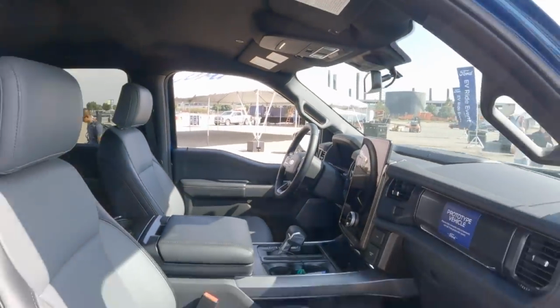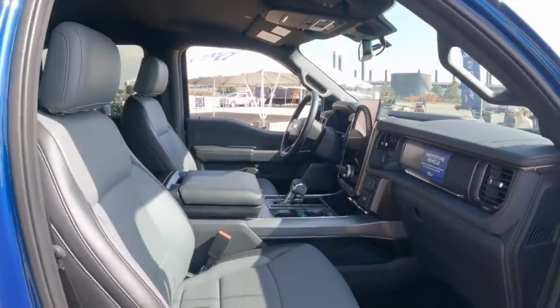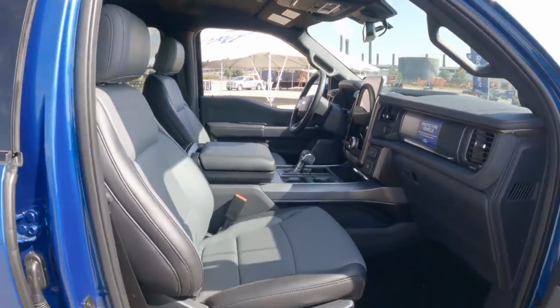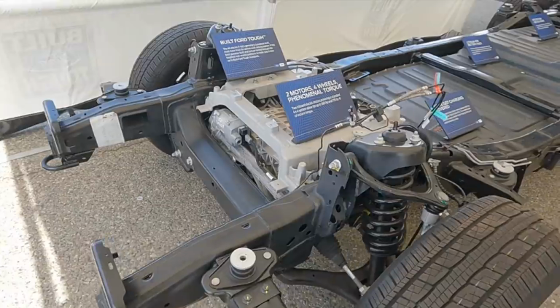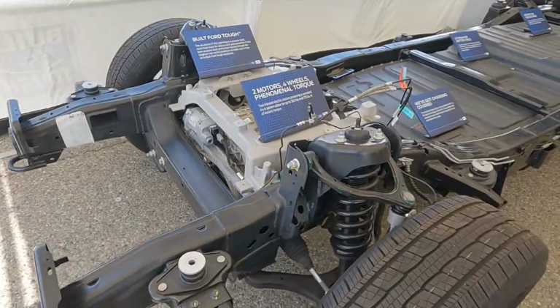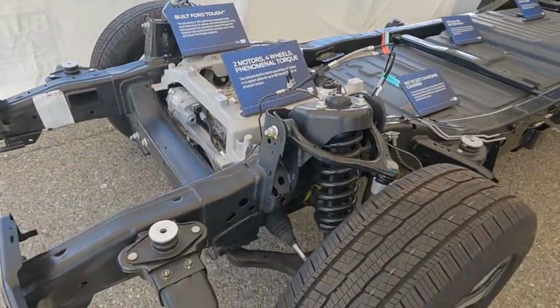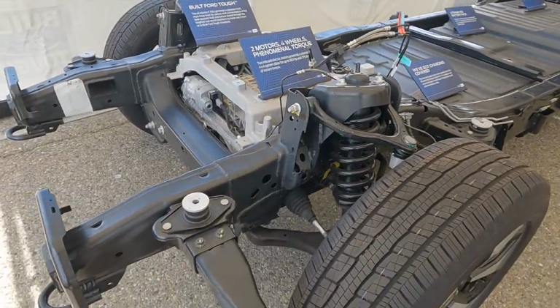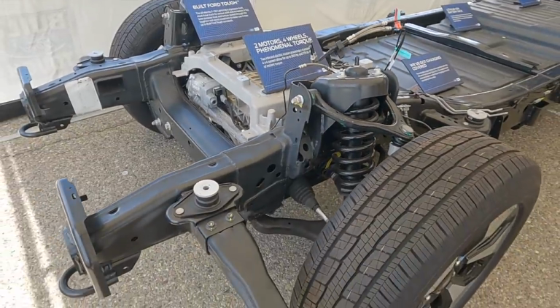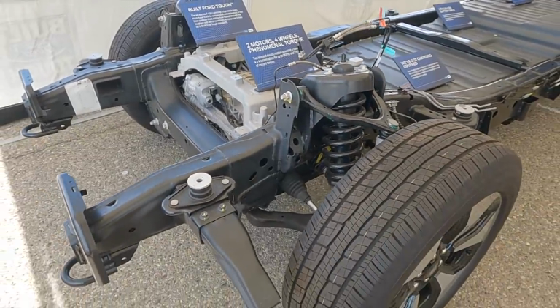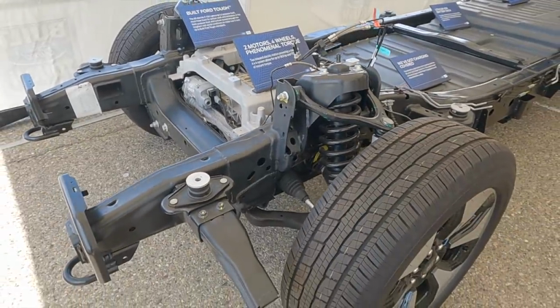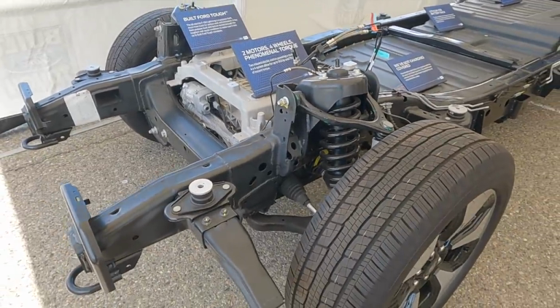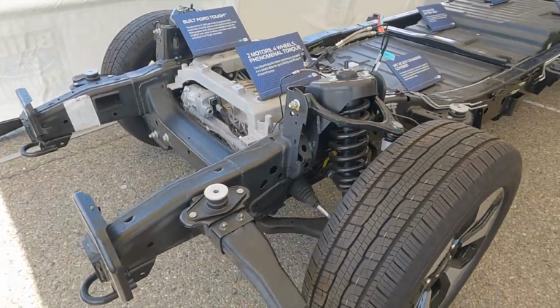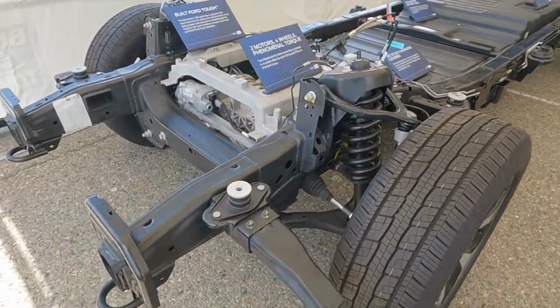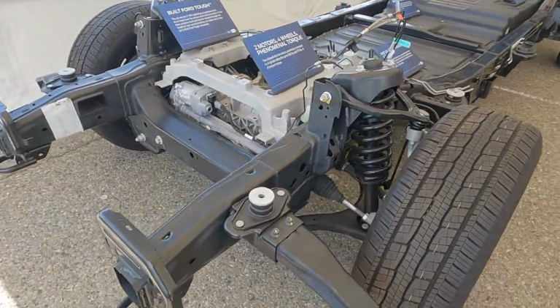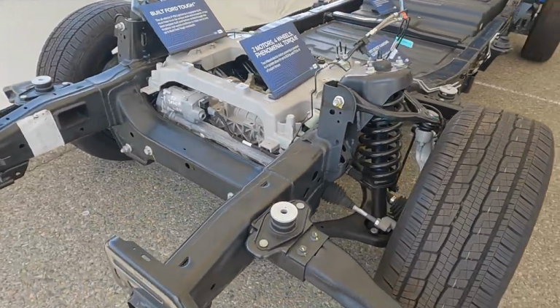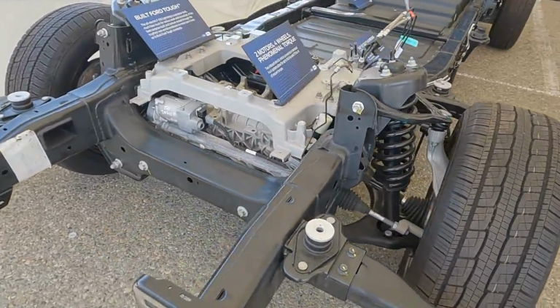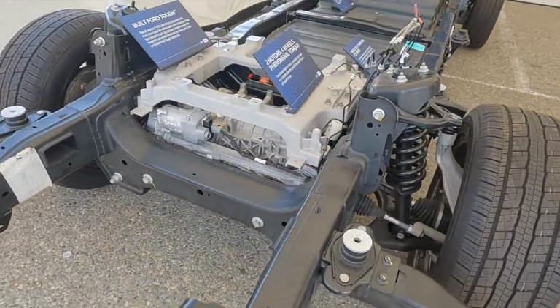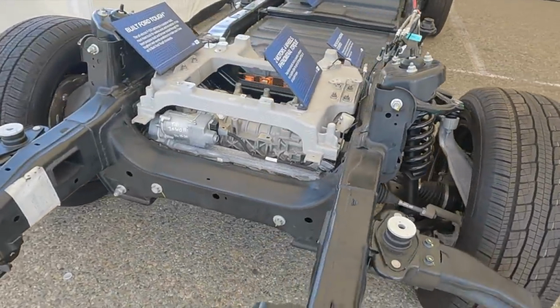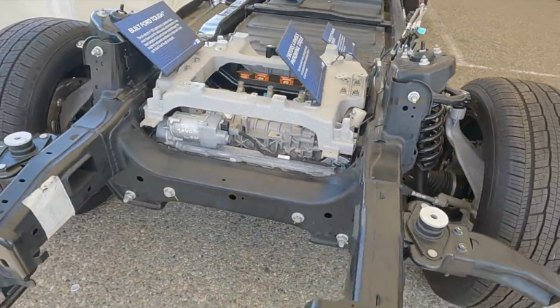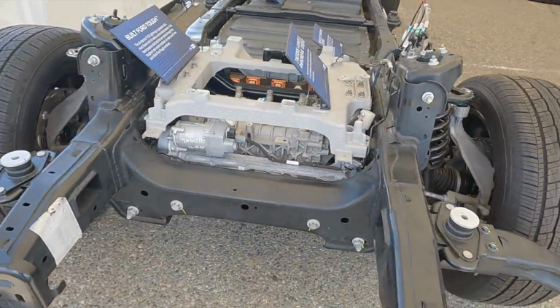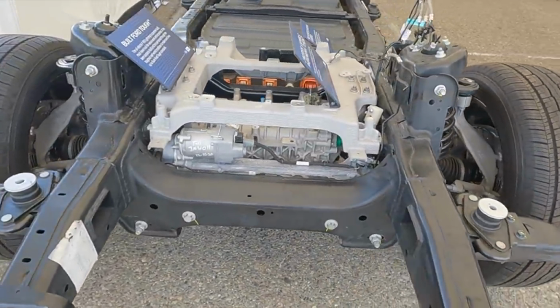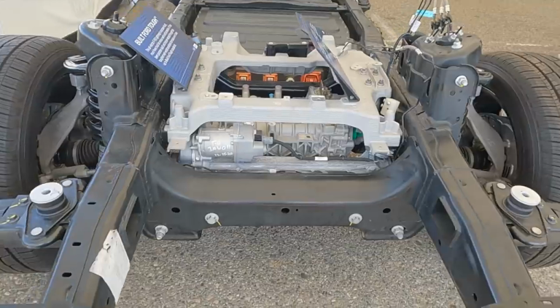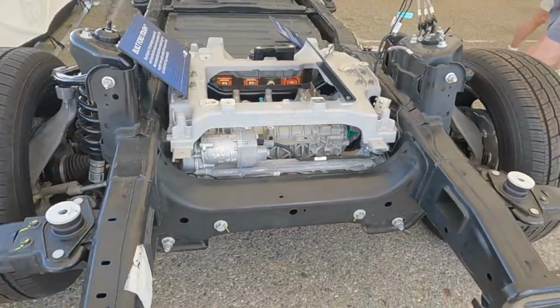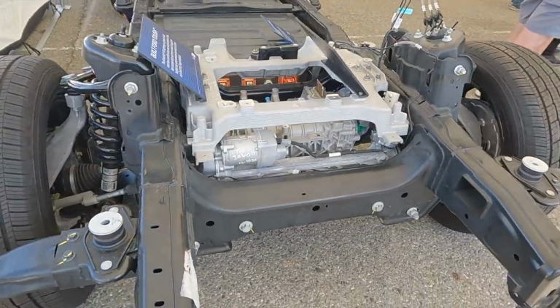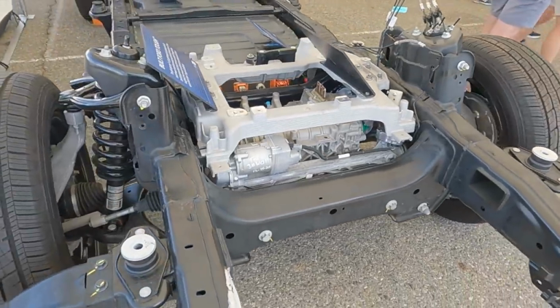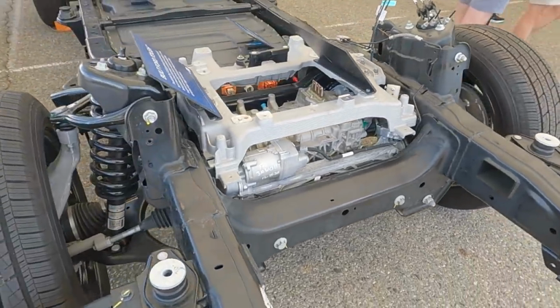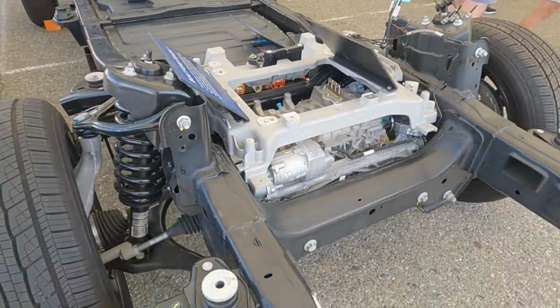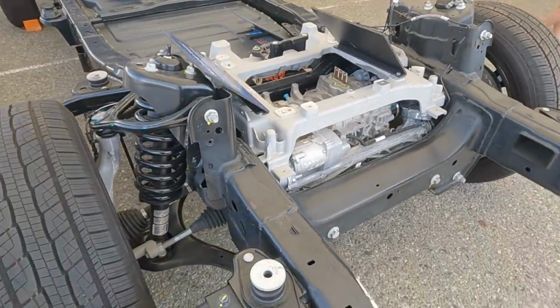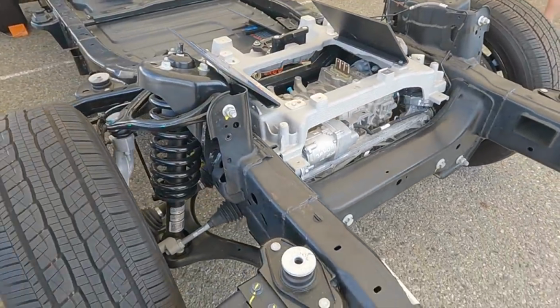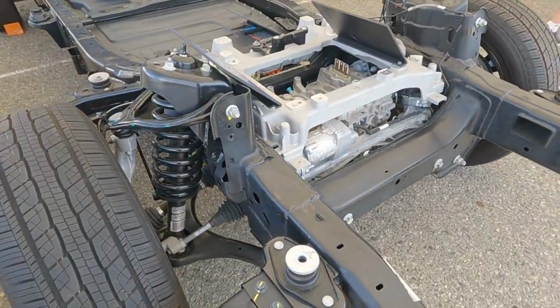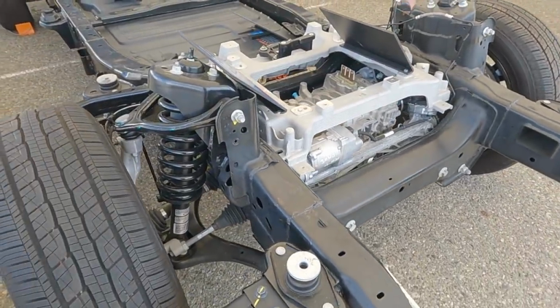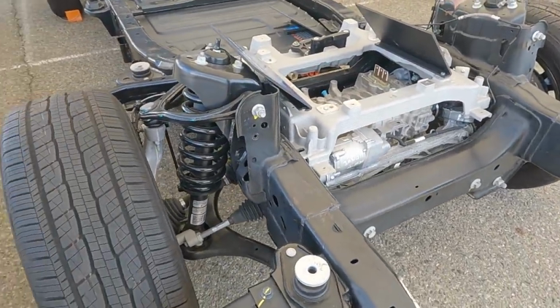Checking out the chassis and battery pack of the F-150 Lightning — Ford brought this amazing cutaway for us to look at. What you're looking at here is the front of the vehicle.